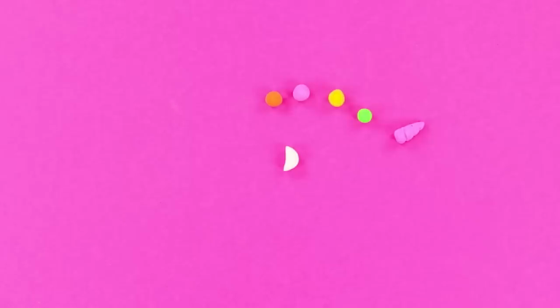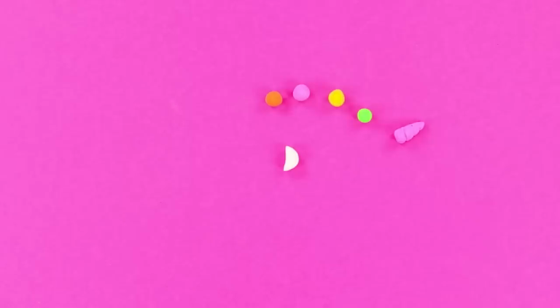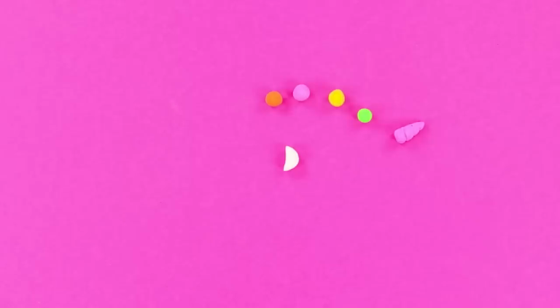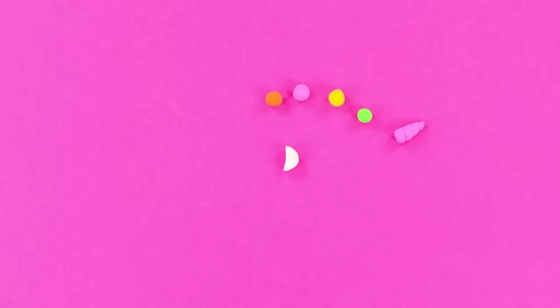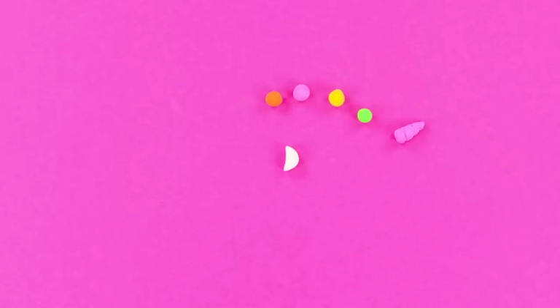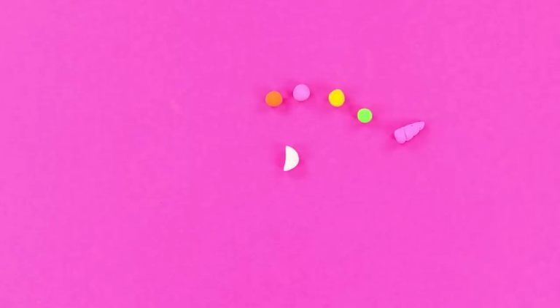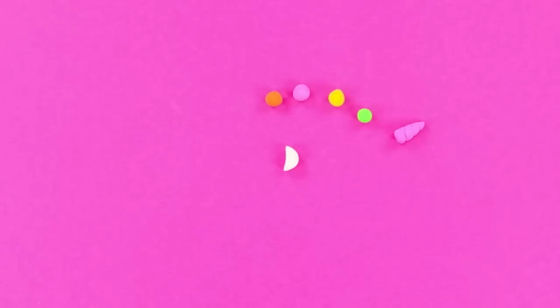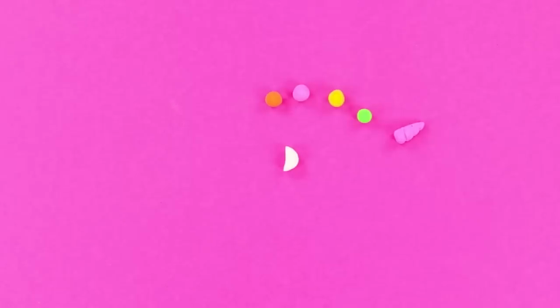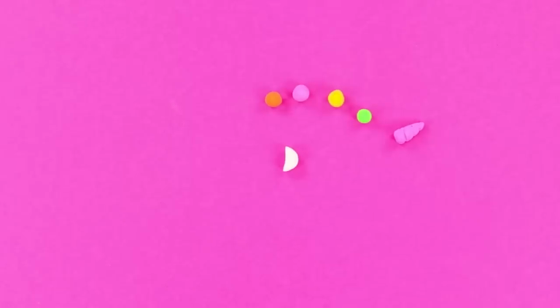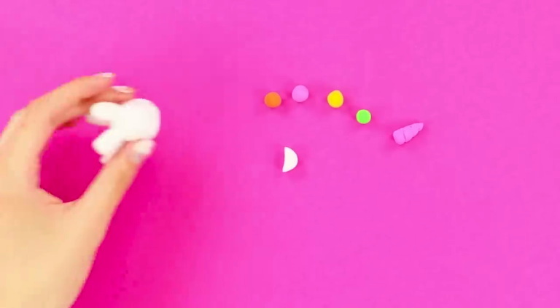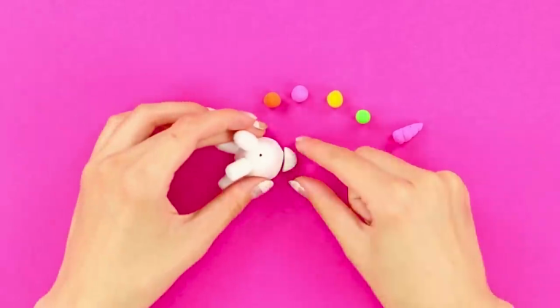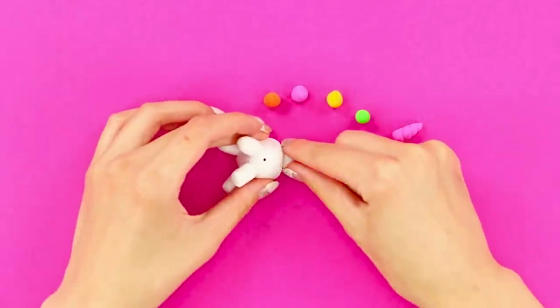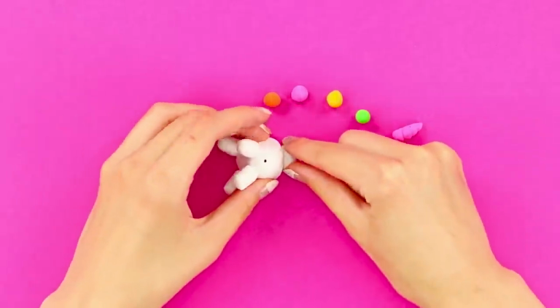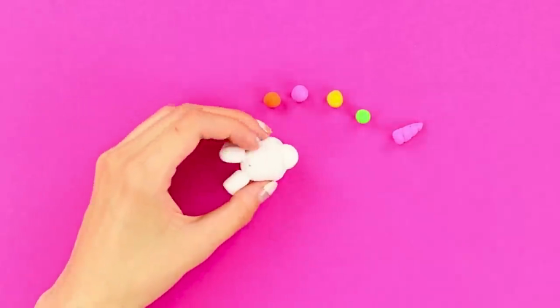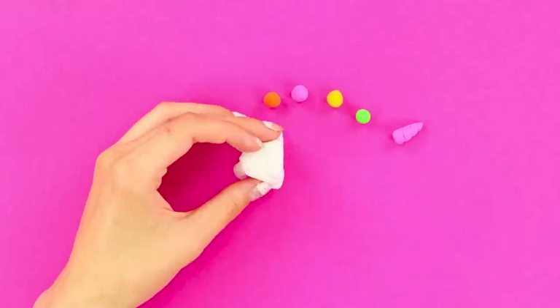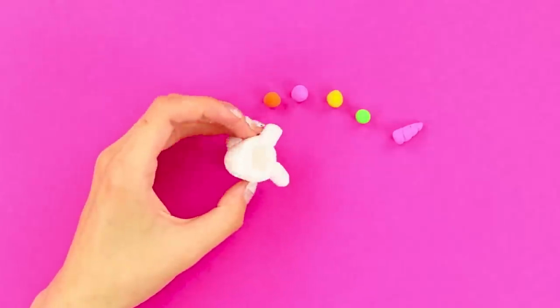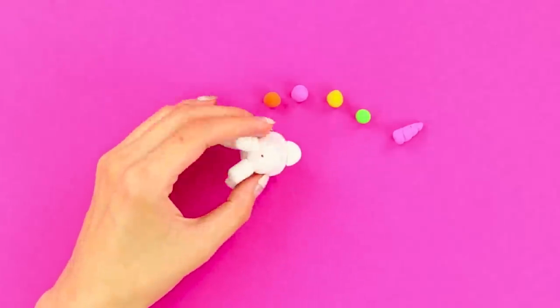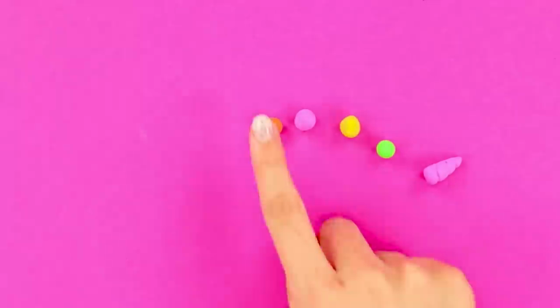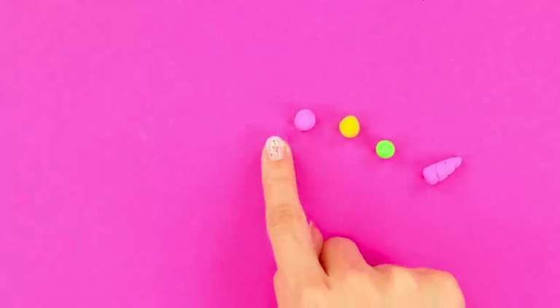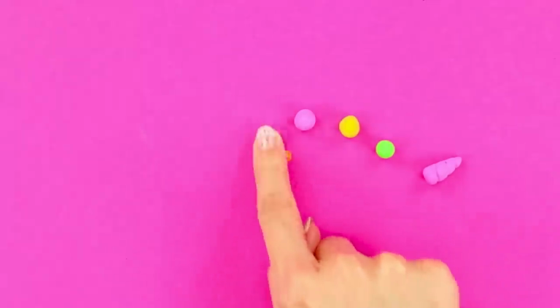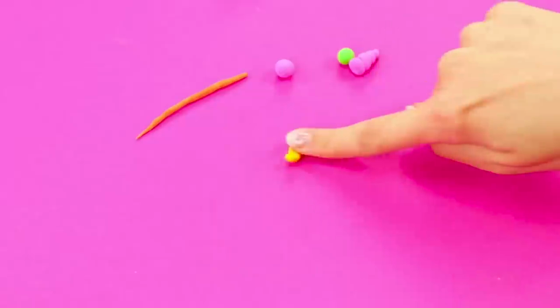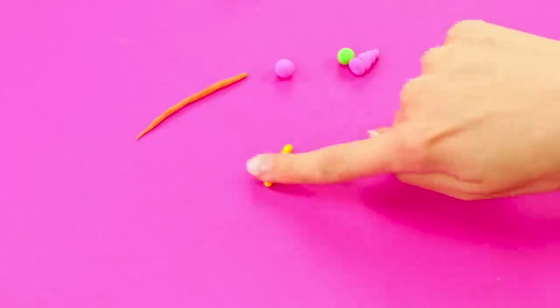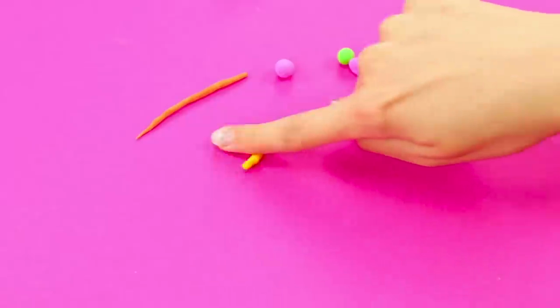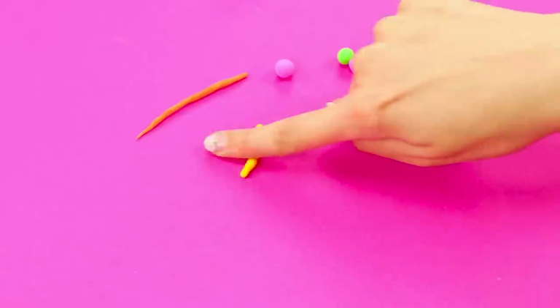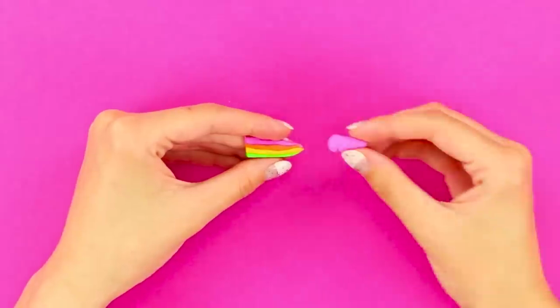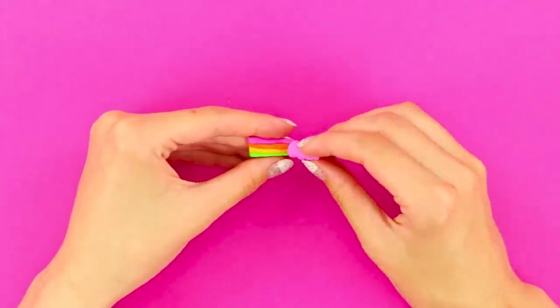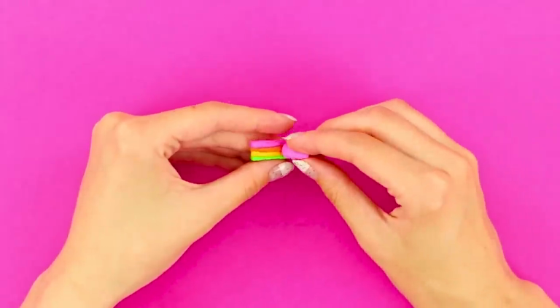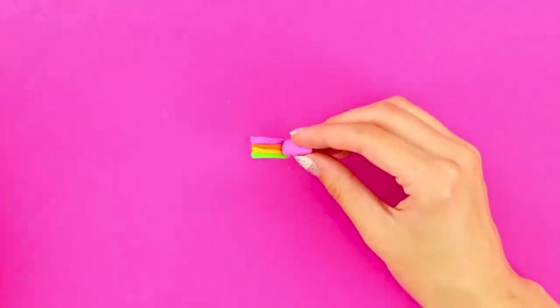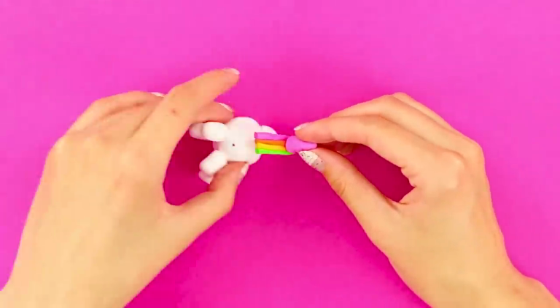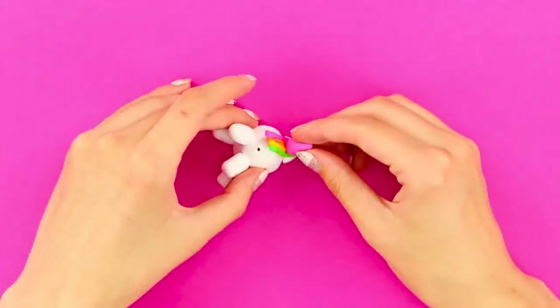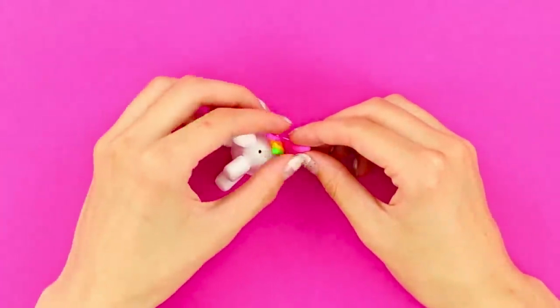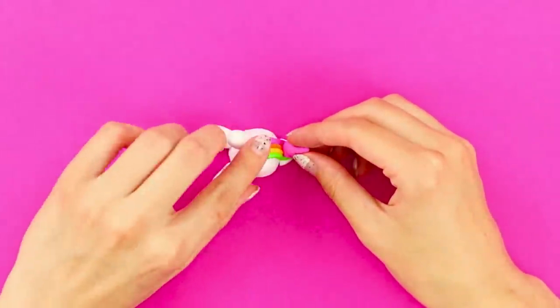Make four legs and glue them. Next, make a horn, a head, and several balls out of clay. Glue the head and make thin stripes out of the multicolored balls. Connect them and fasten them to the horn.